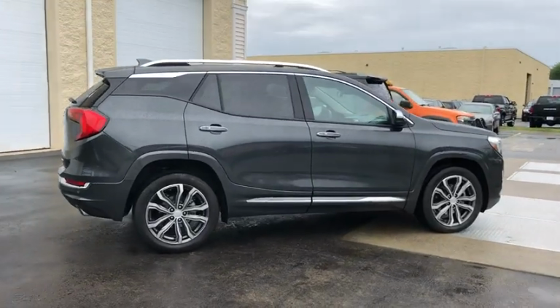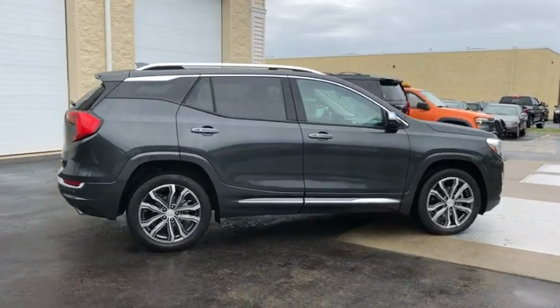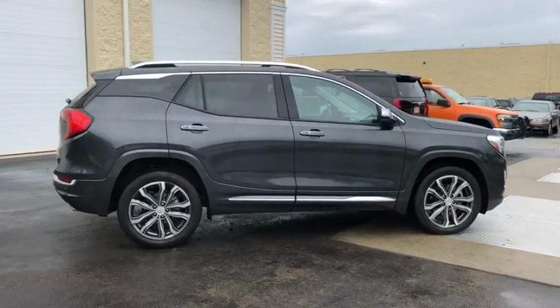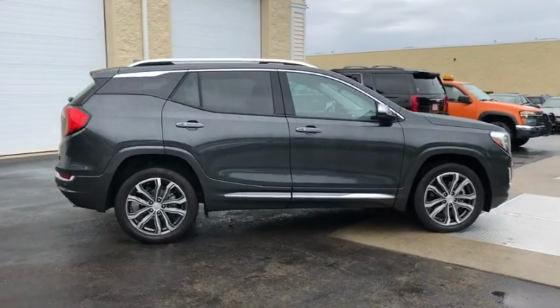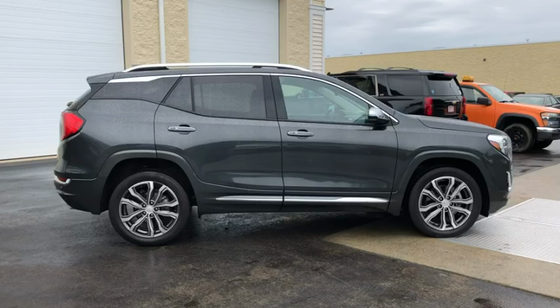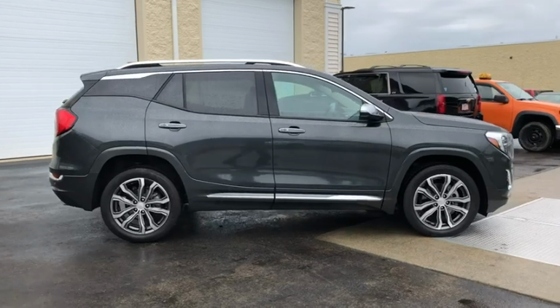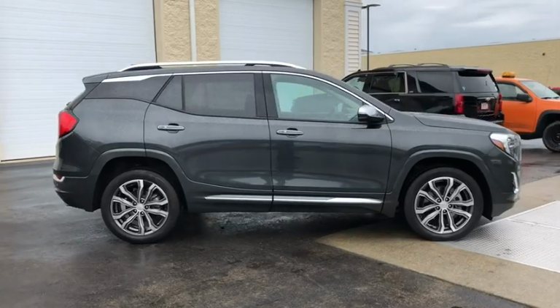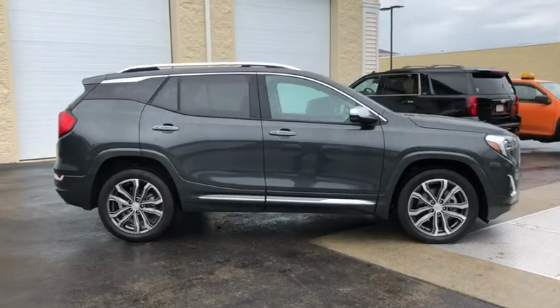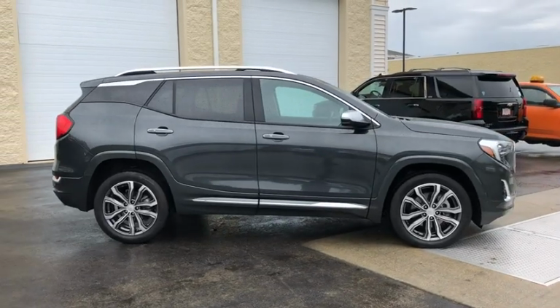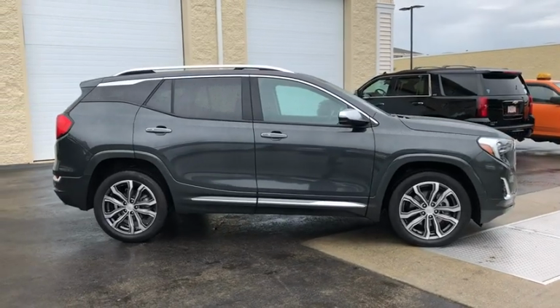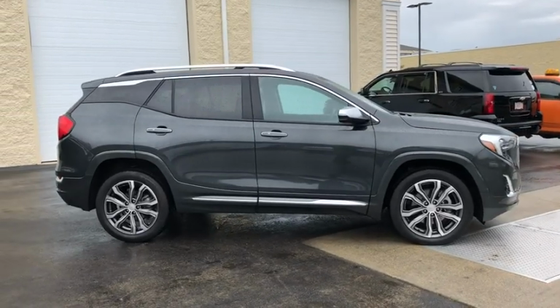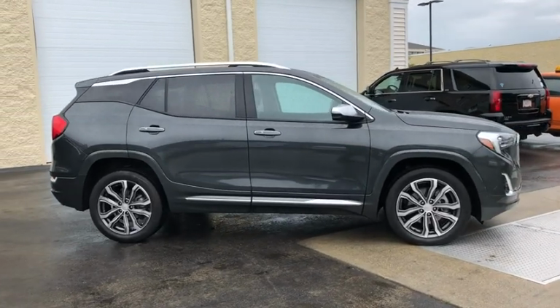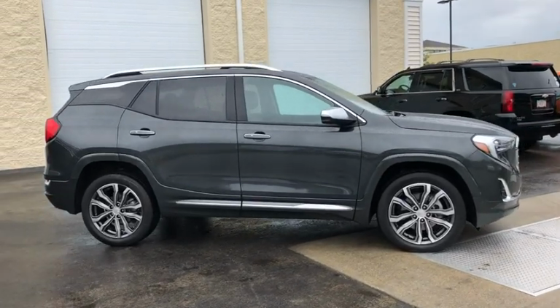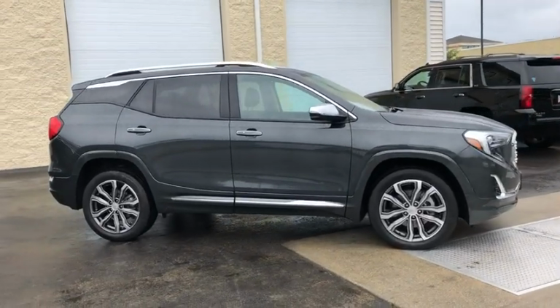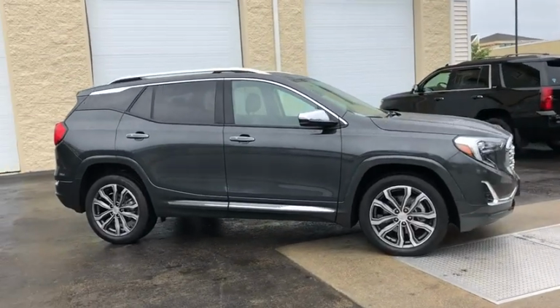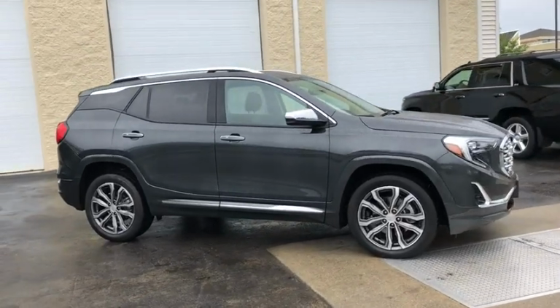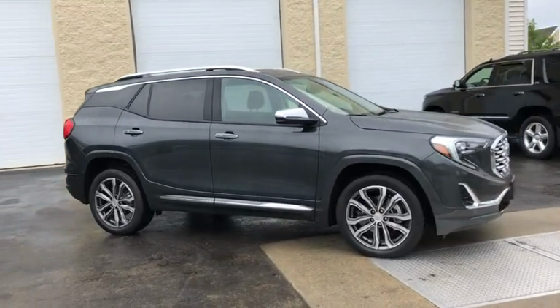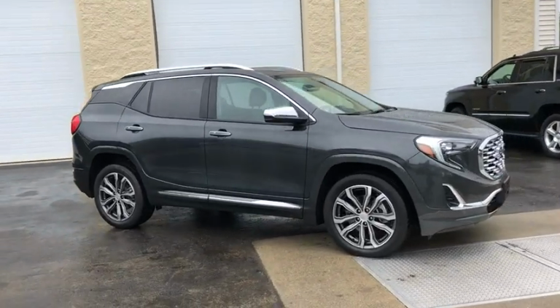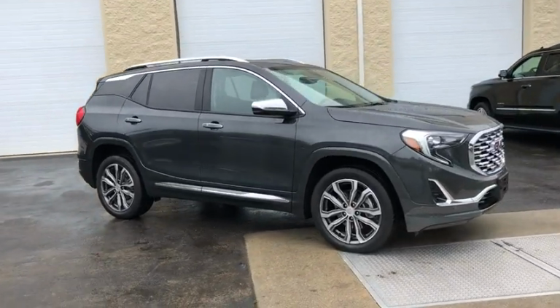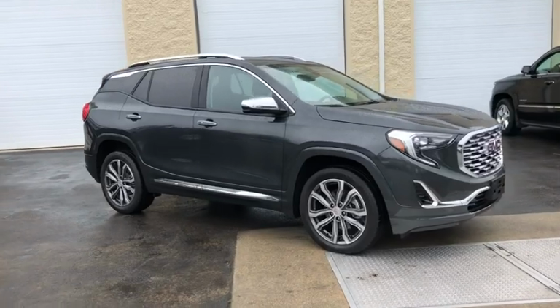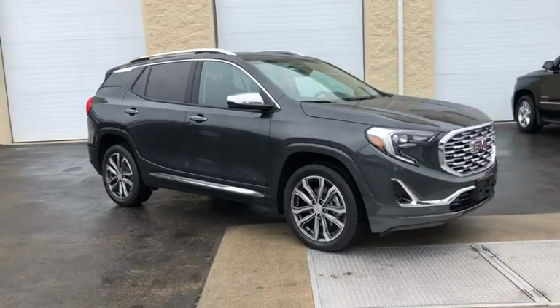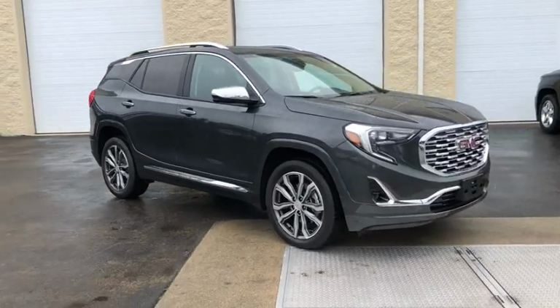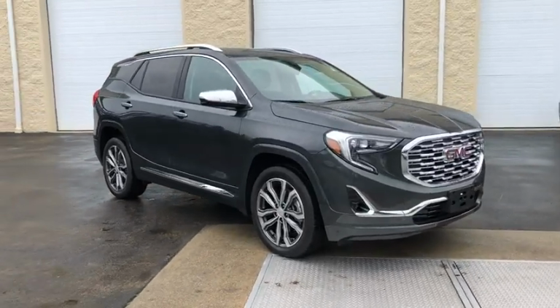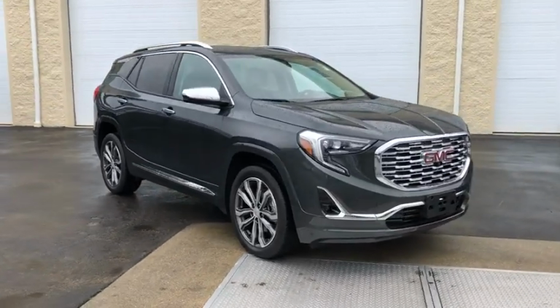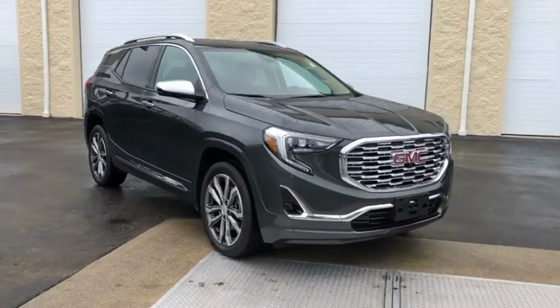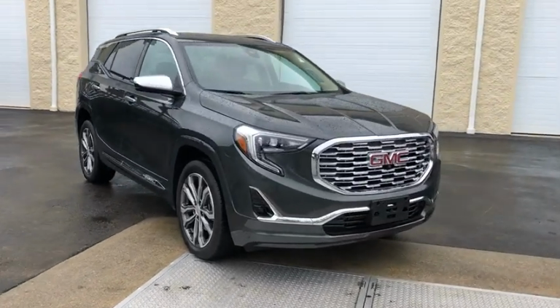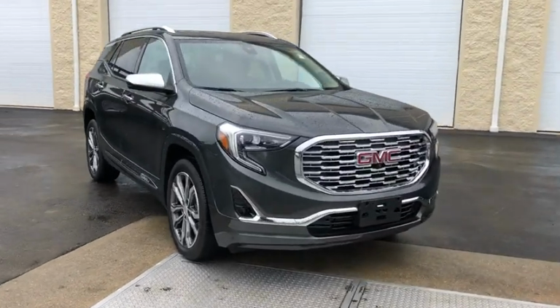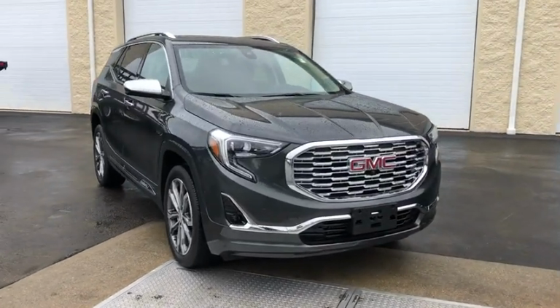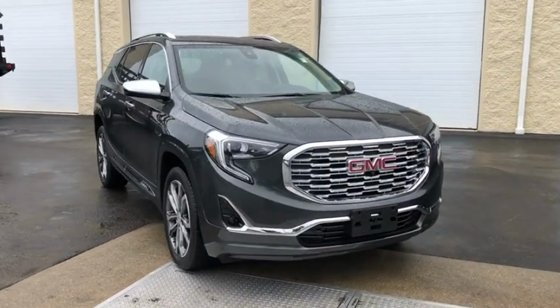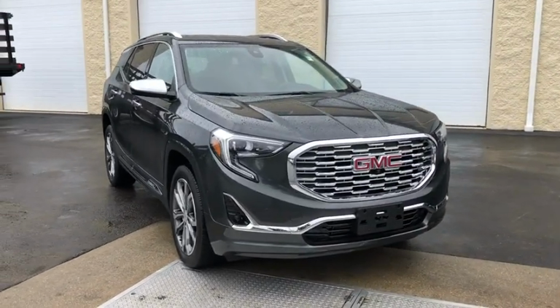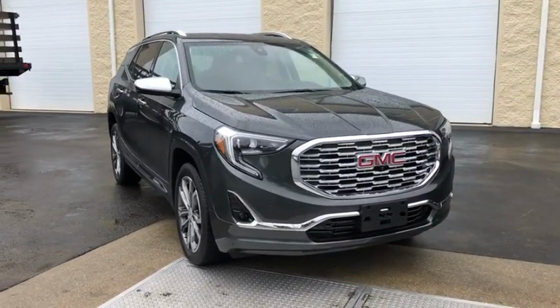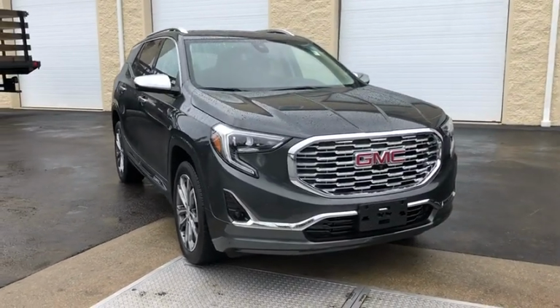Heated seats. Navigation system. Power liftgate. Traction control. Power passenger seat. Dual airbags. Bluetooth. Power steering. Aluminum wheels. Cruise control. Four-wheel disc brakes.